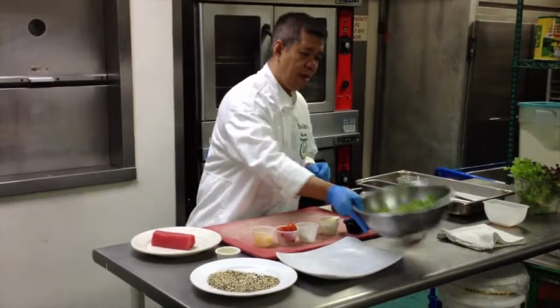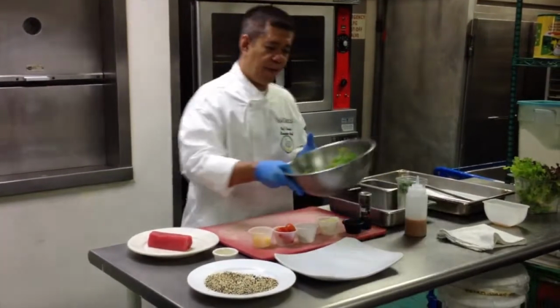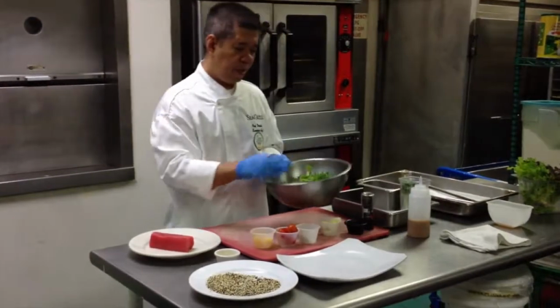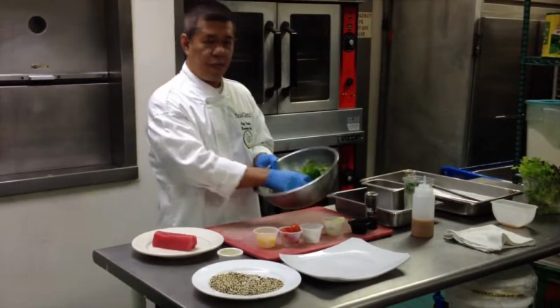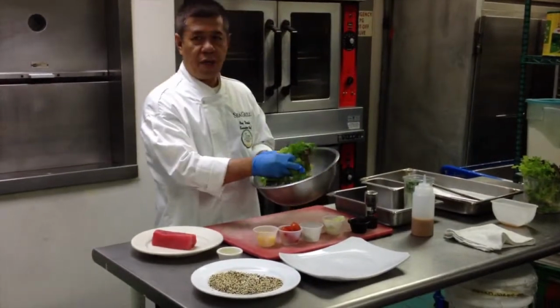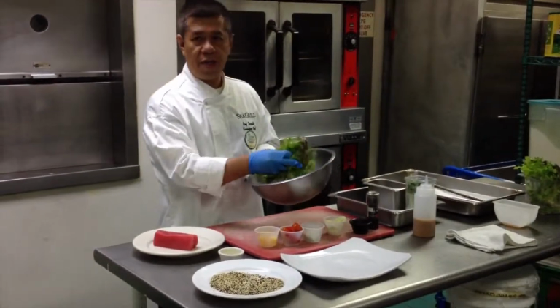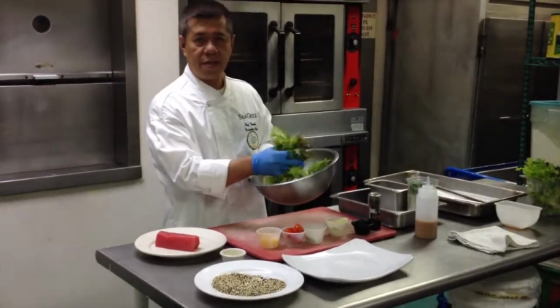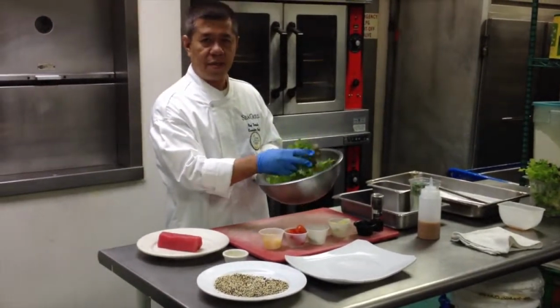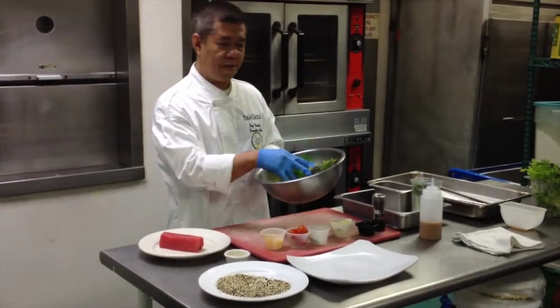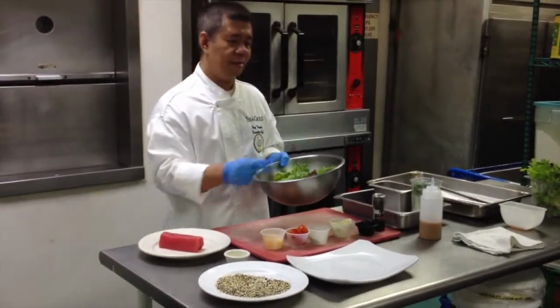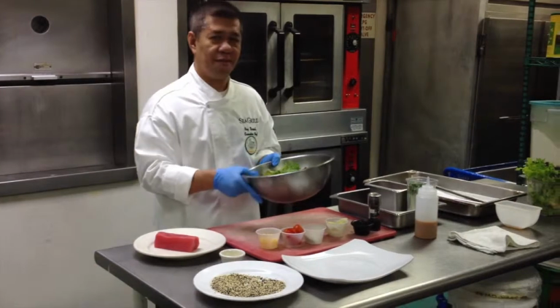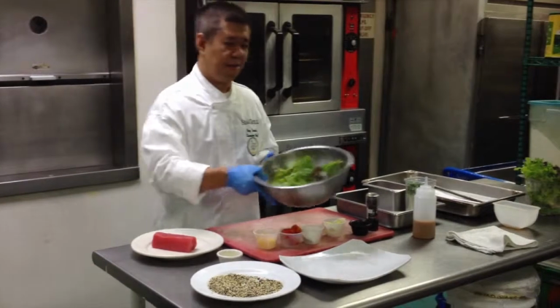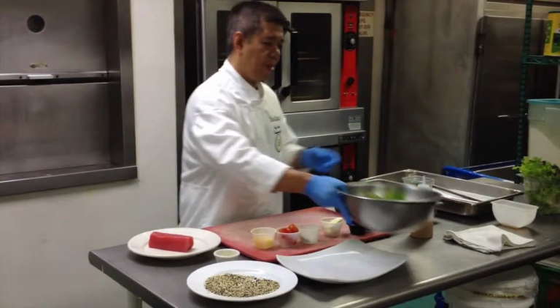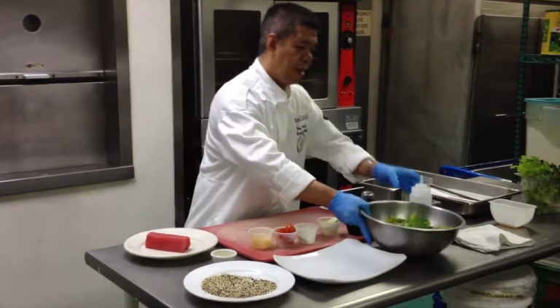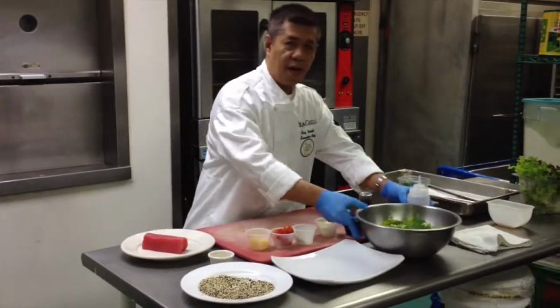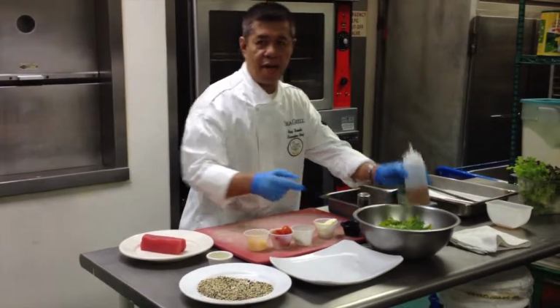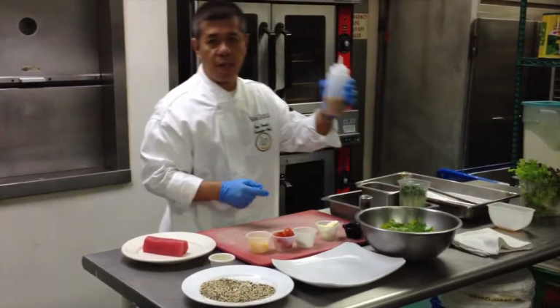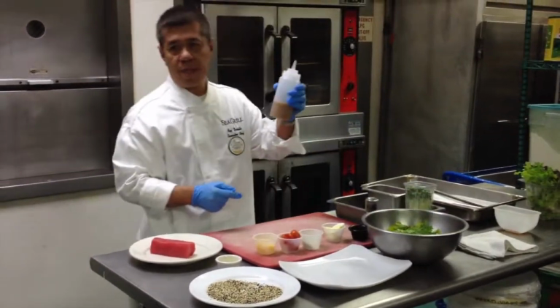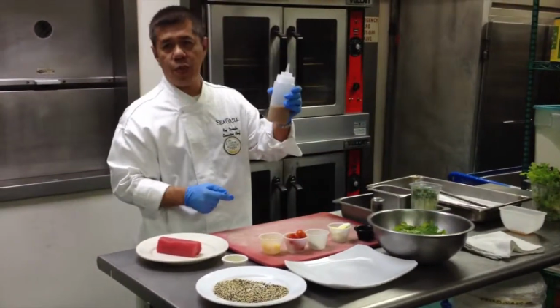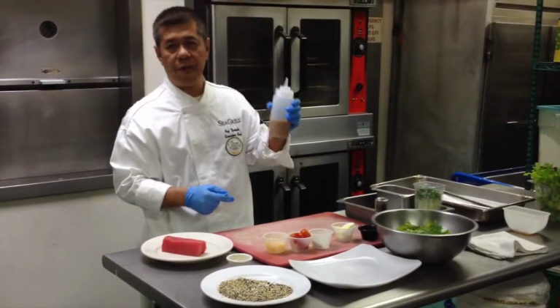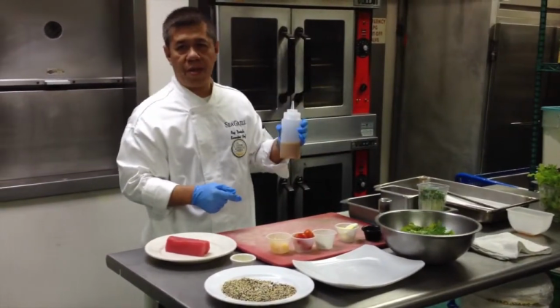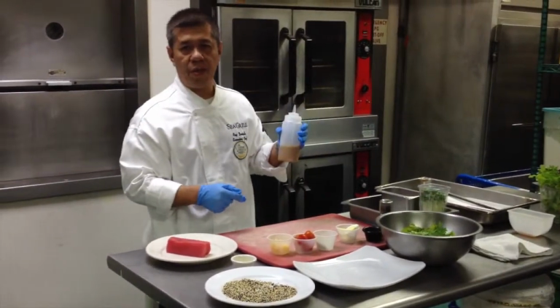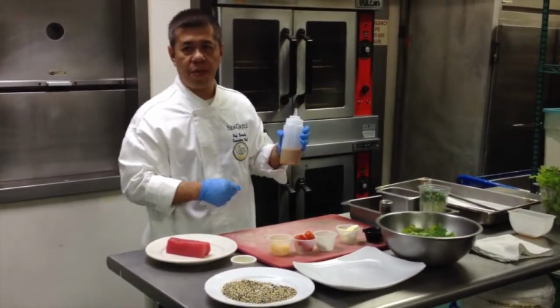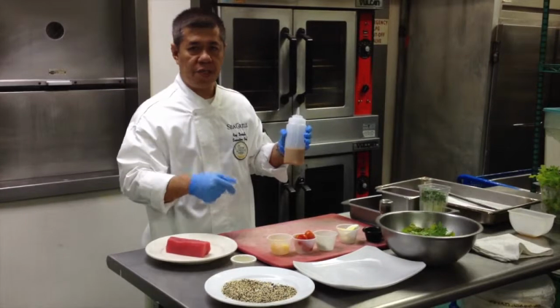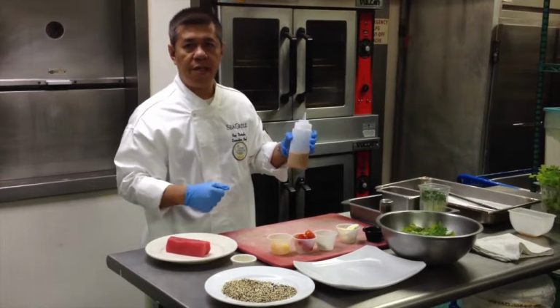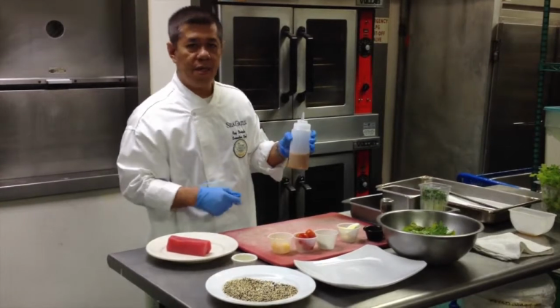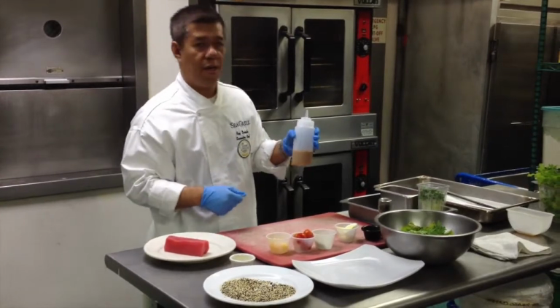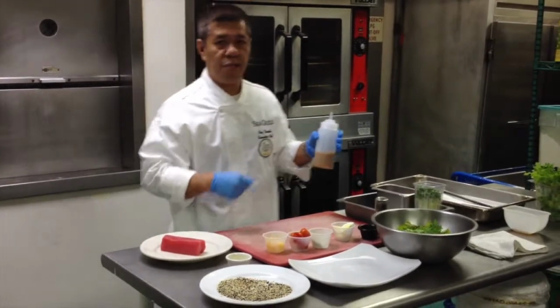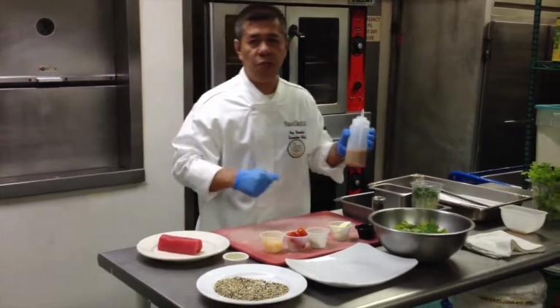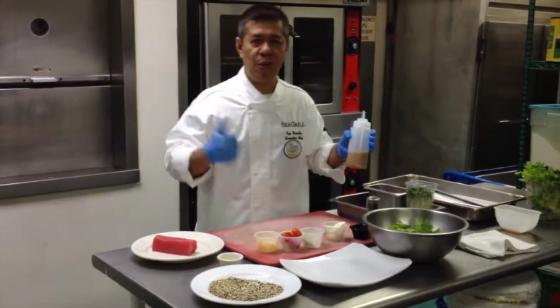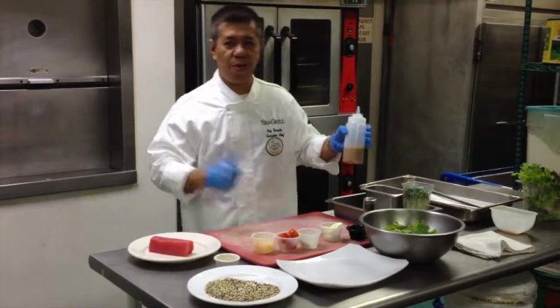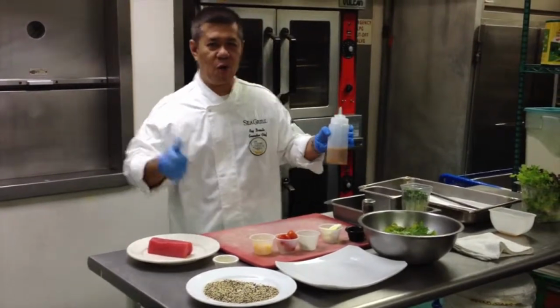And of course this is the dry head lettuce. I have a wasabi miso vinaigrette that I'm going to be using as a dressing — there should be a recipe card for it.